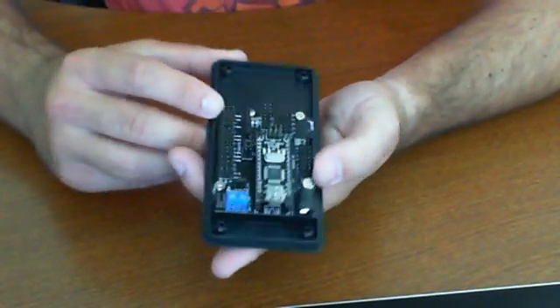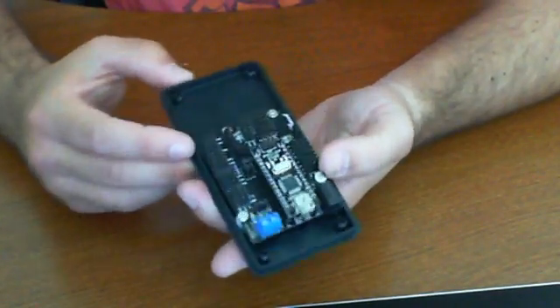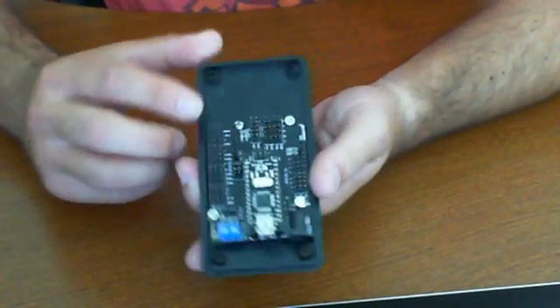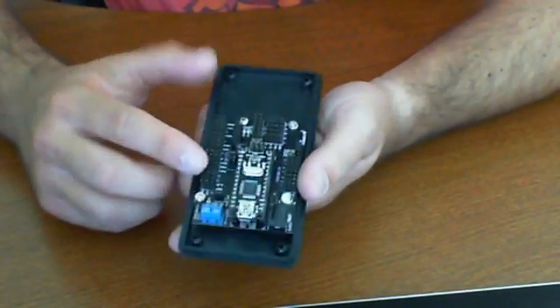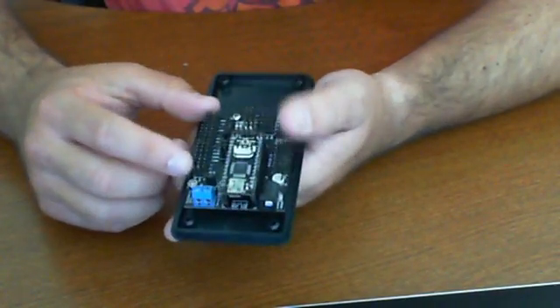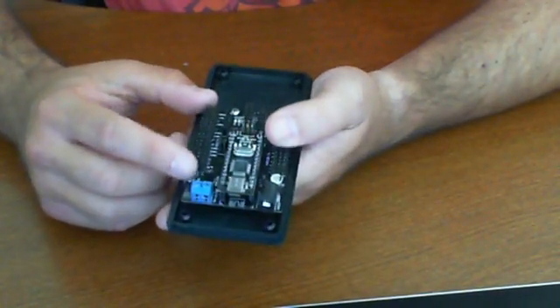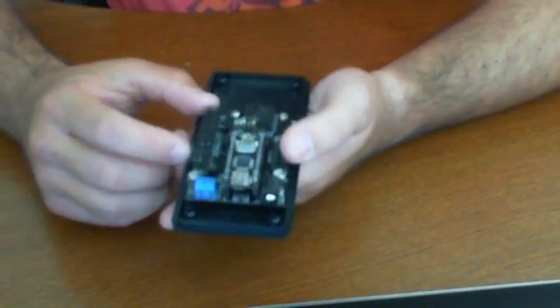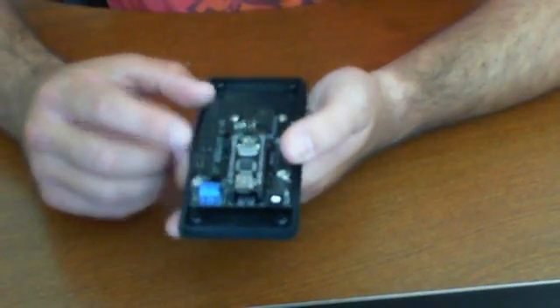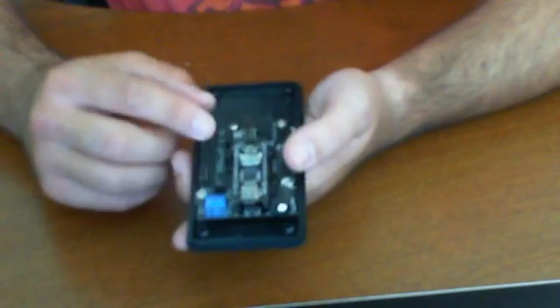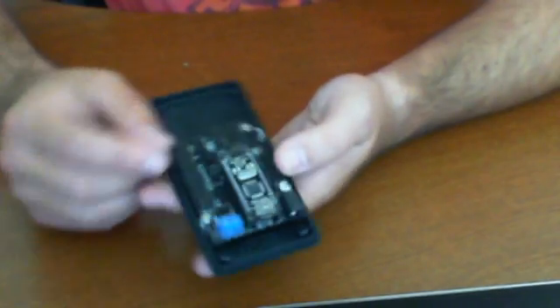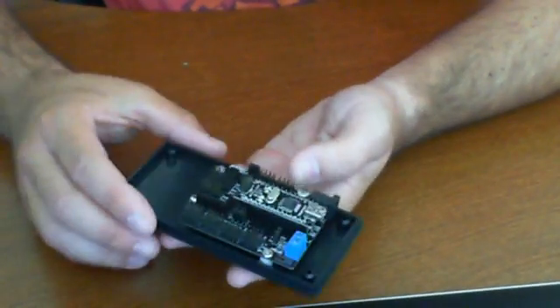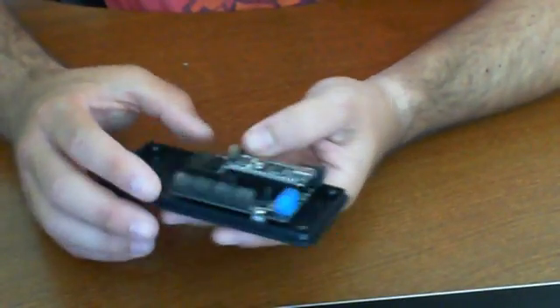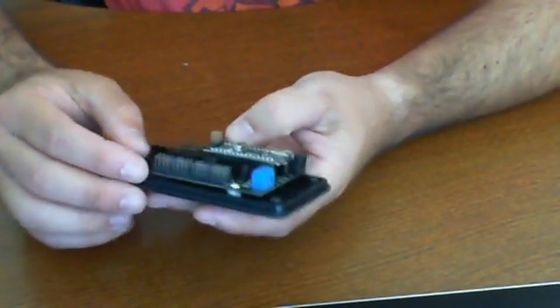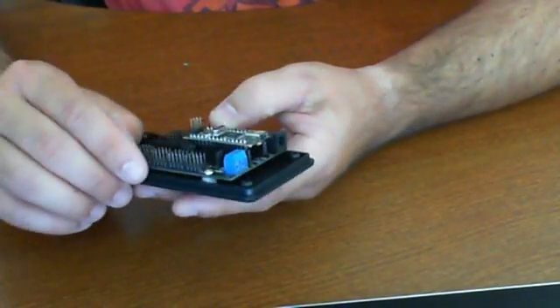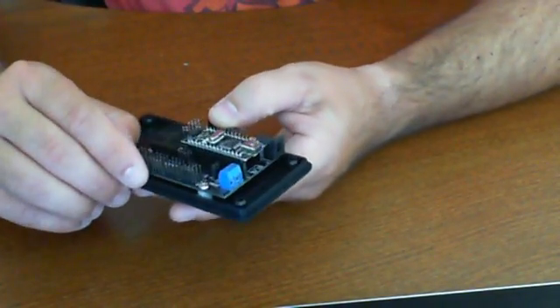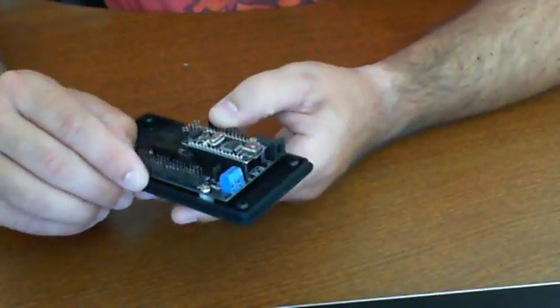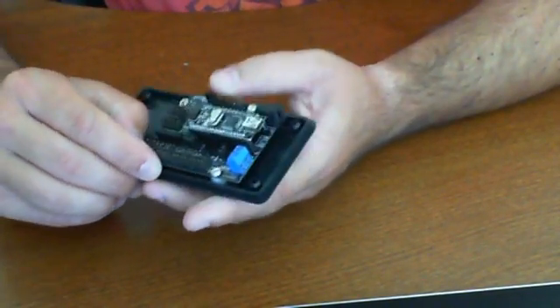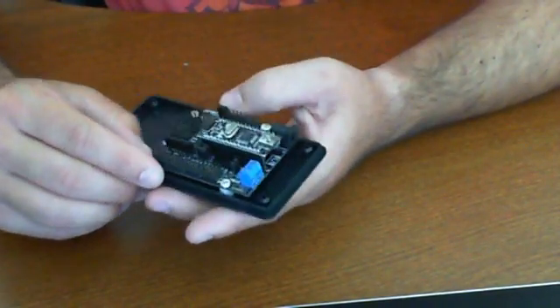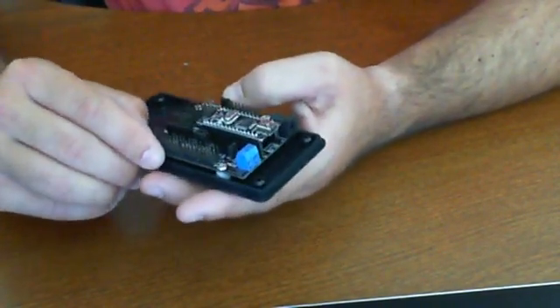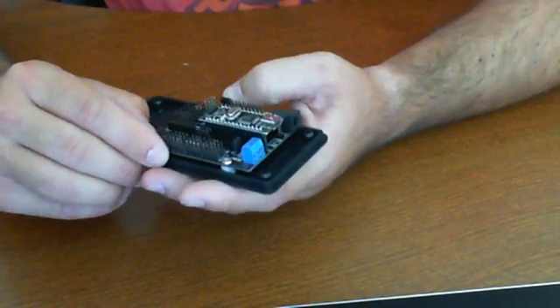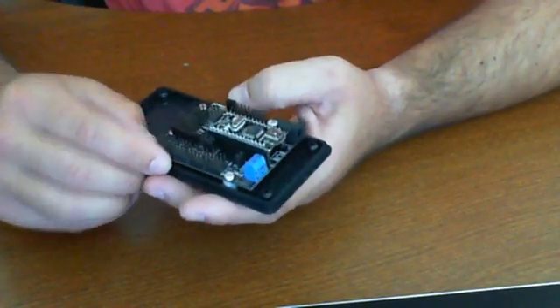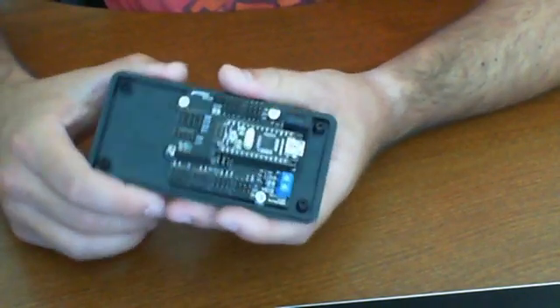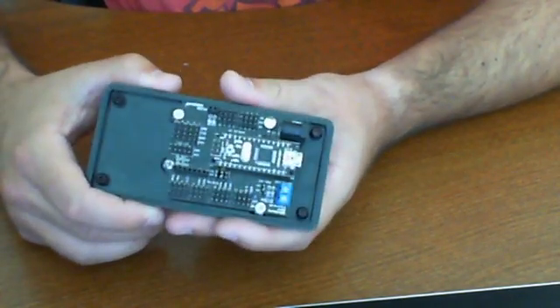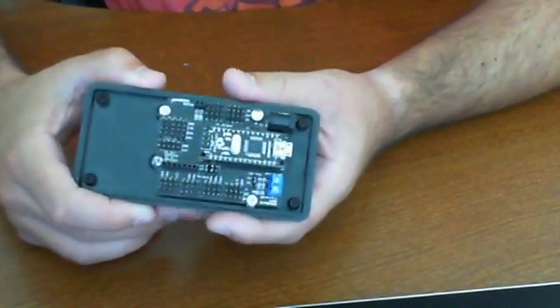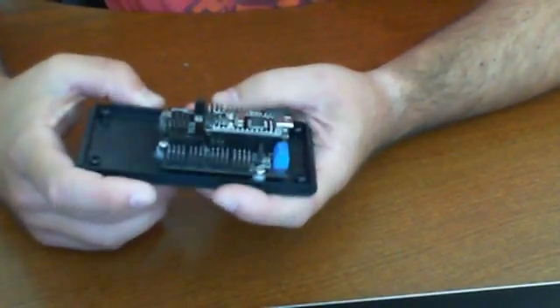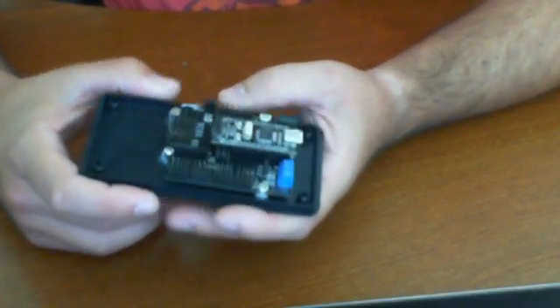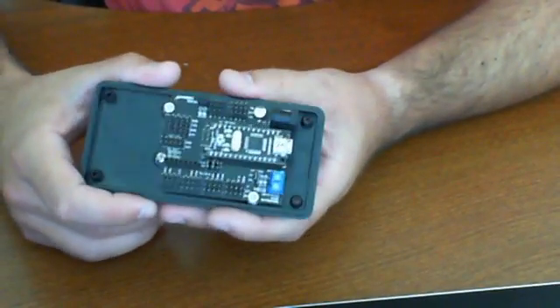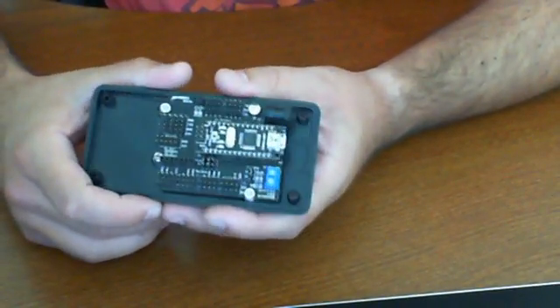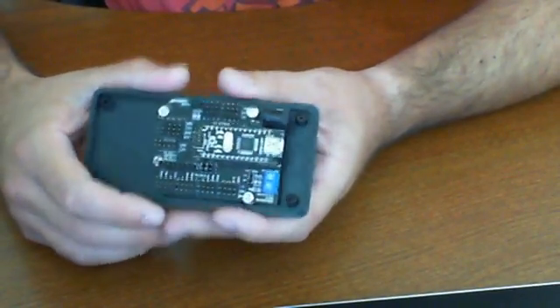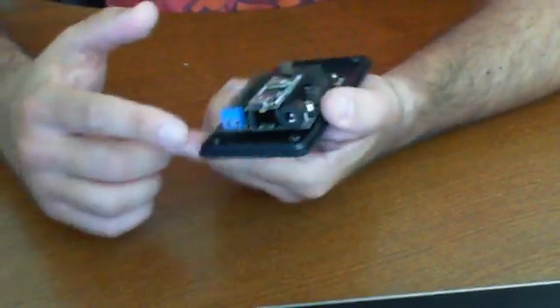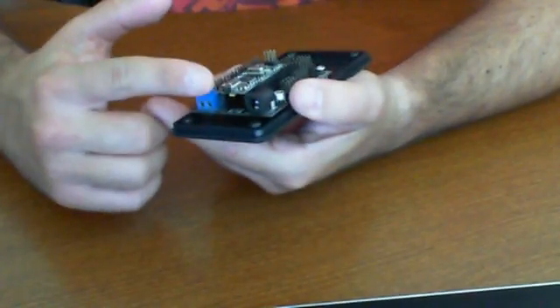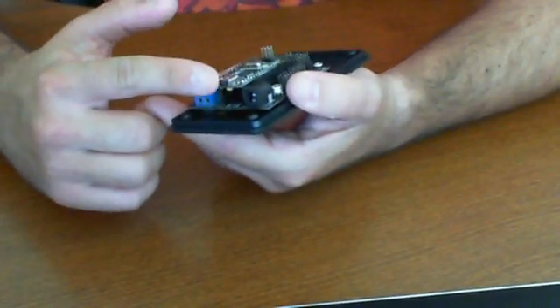Just like with all the other products that we've reviewed in DFRobot's Arduino line, they're easy to use. They use the open source community's IDE for Arduino, so you can simply open that up and plug this in via USB right here.